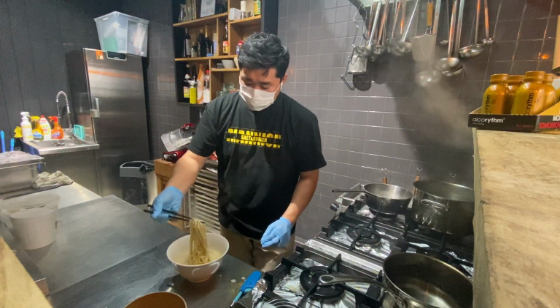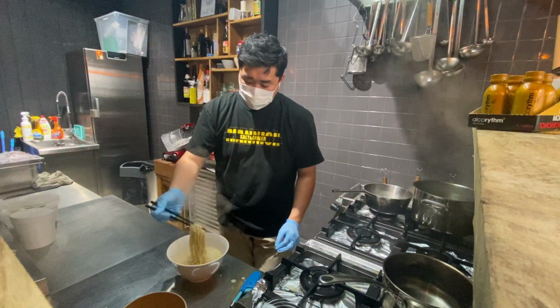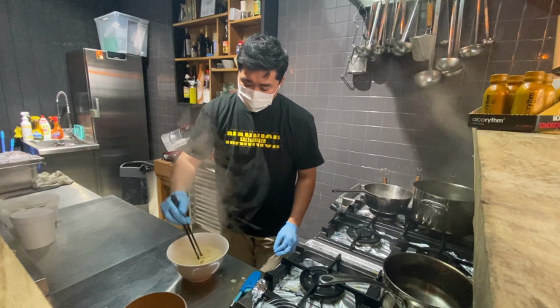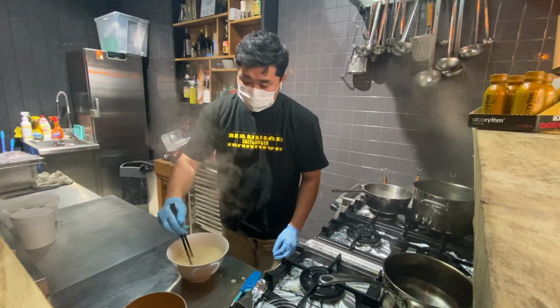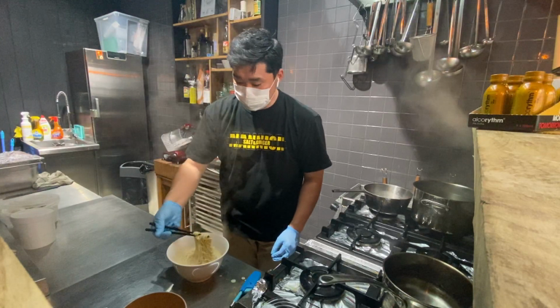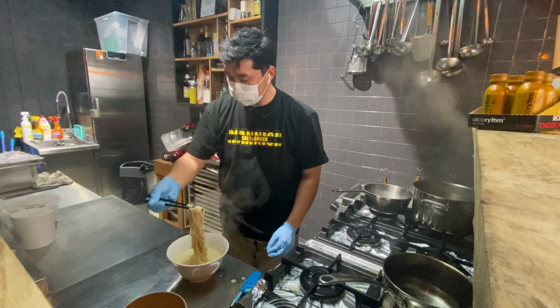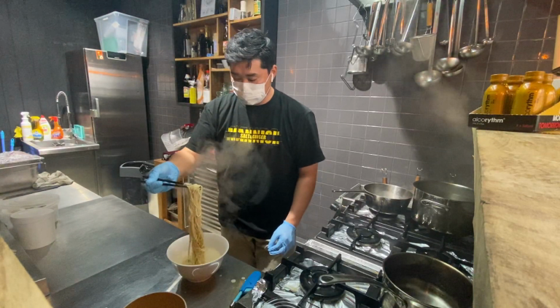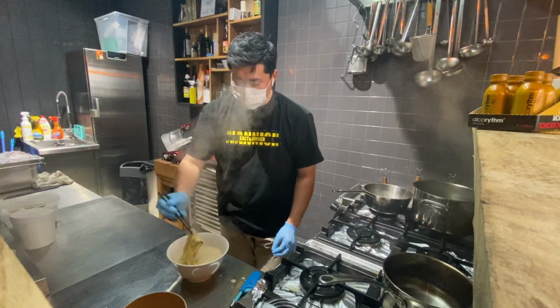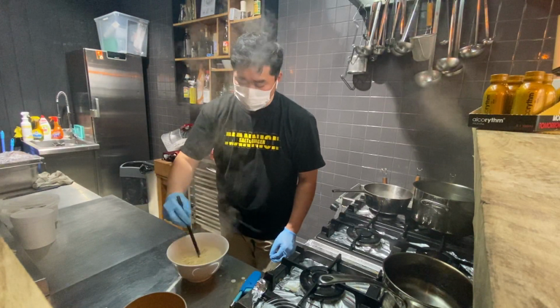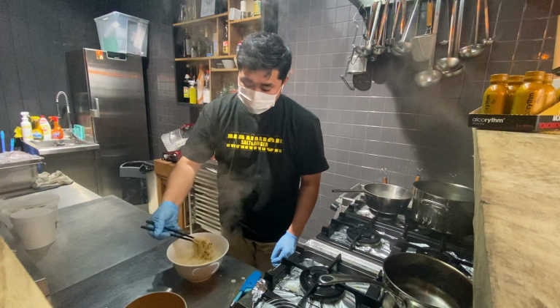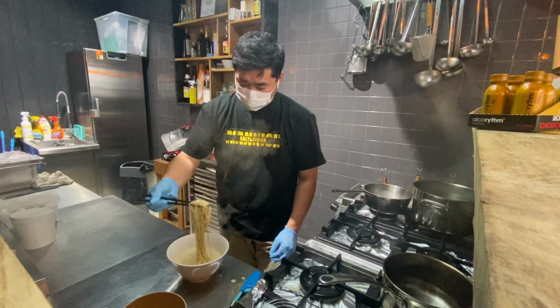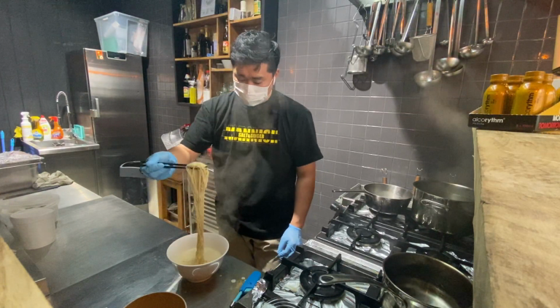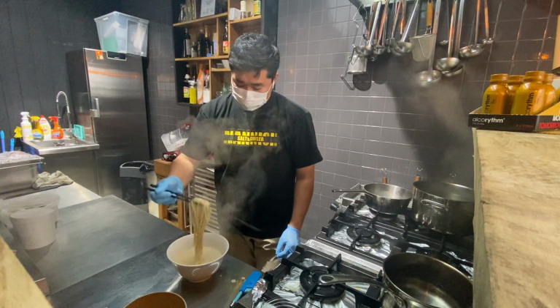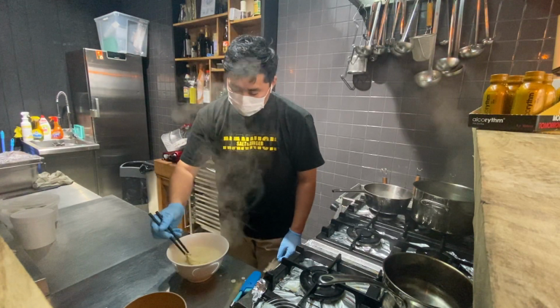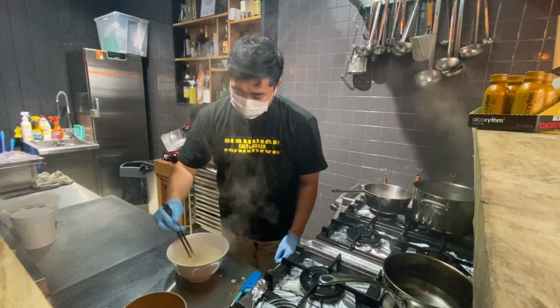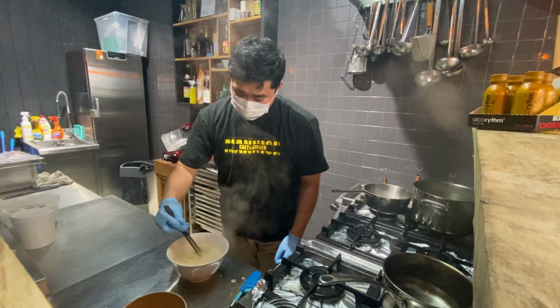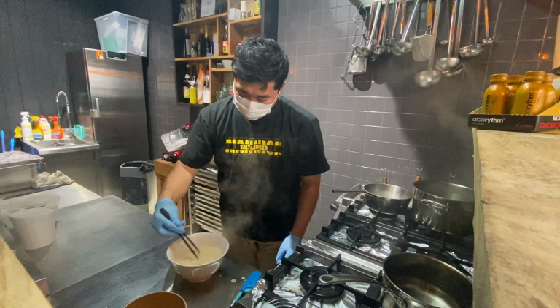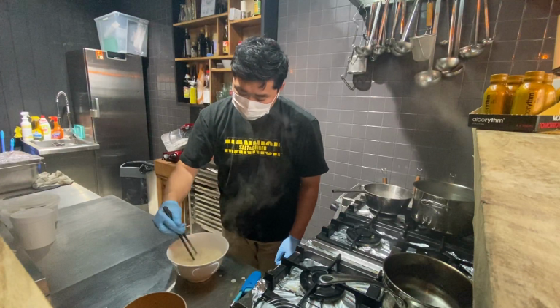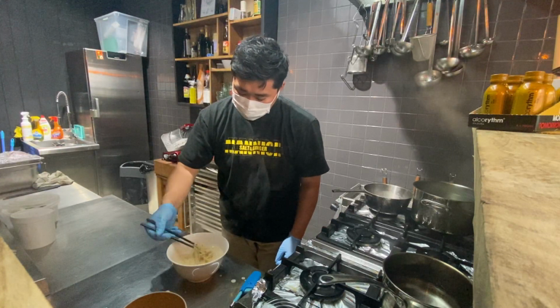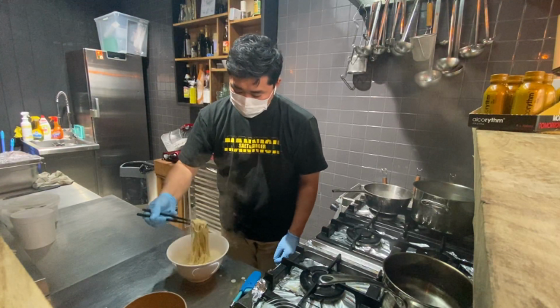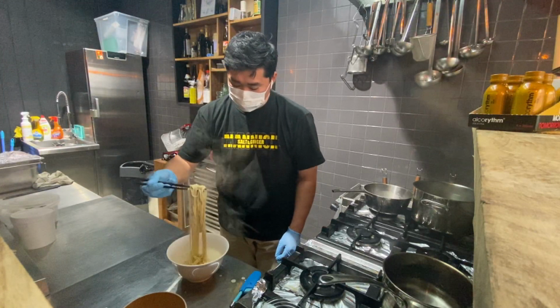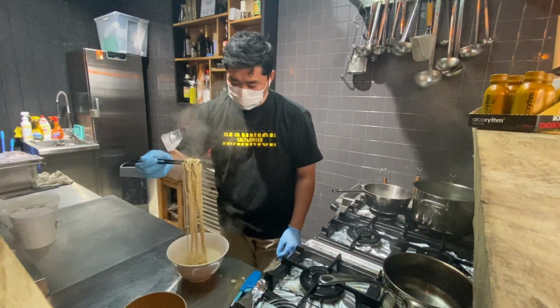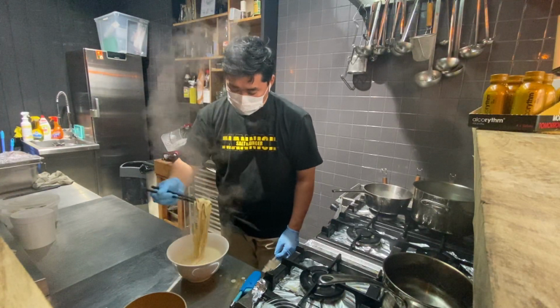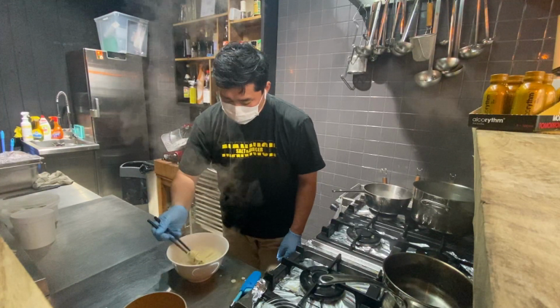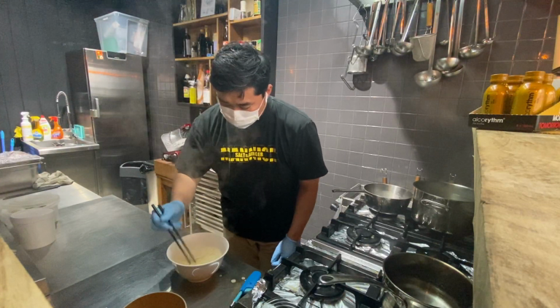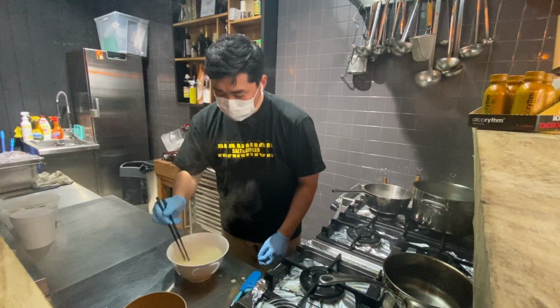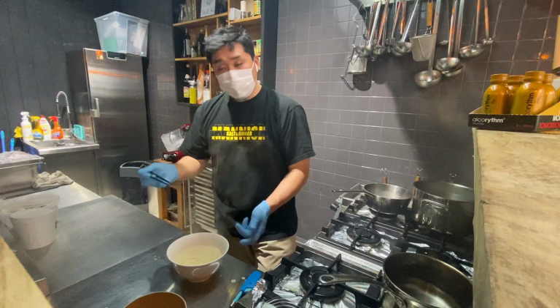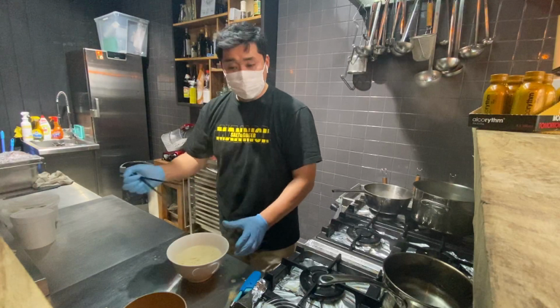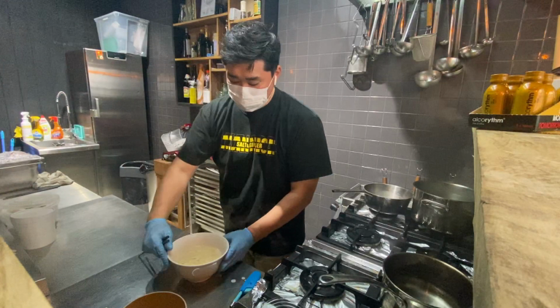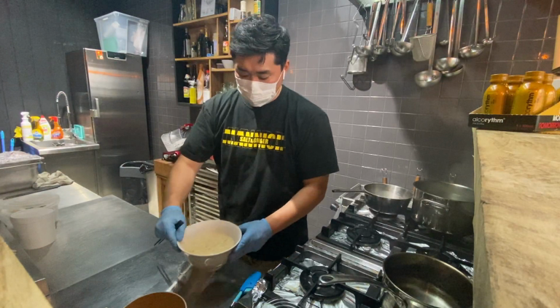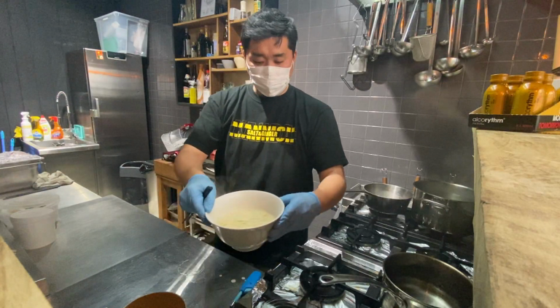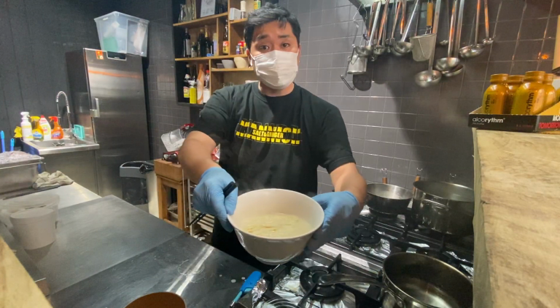Pick up the noodles and mix well. Then make them flat — make them flat like this.